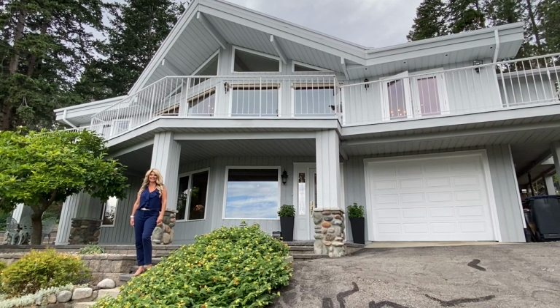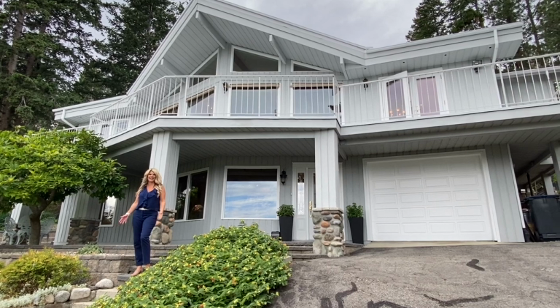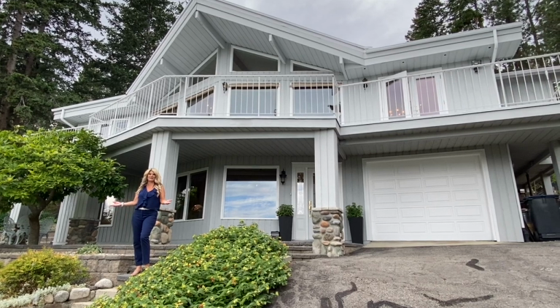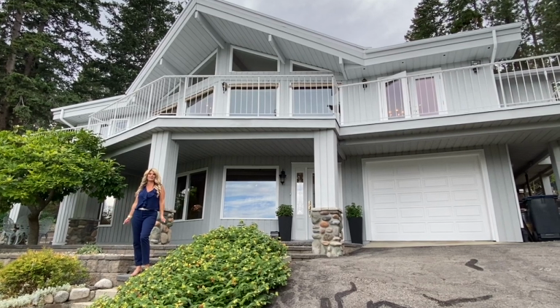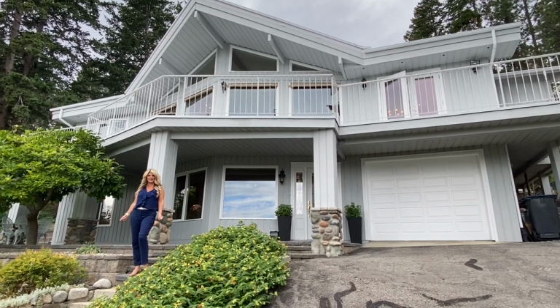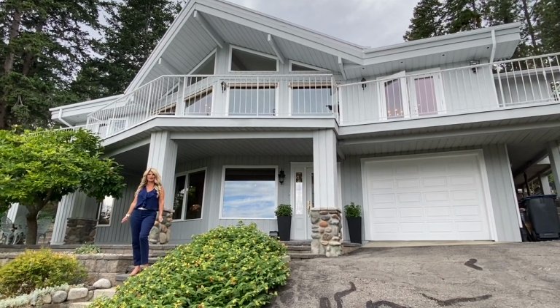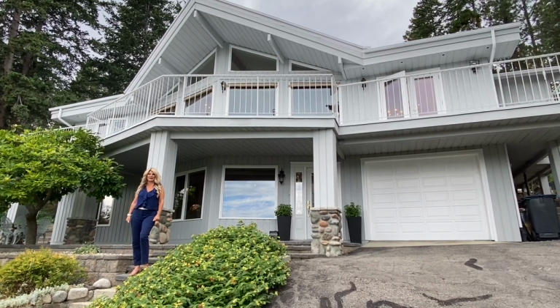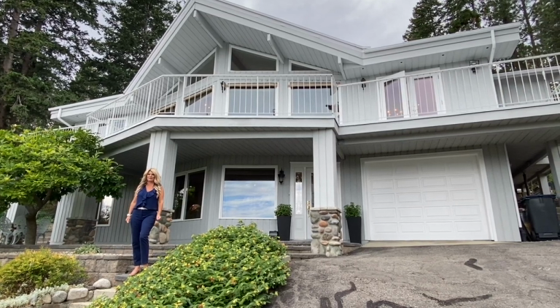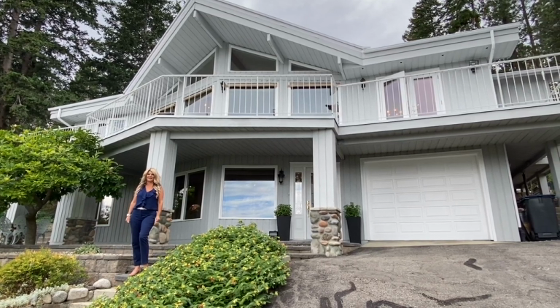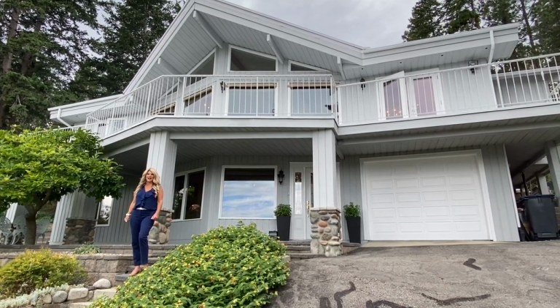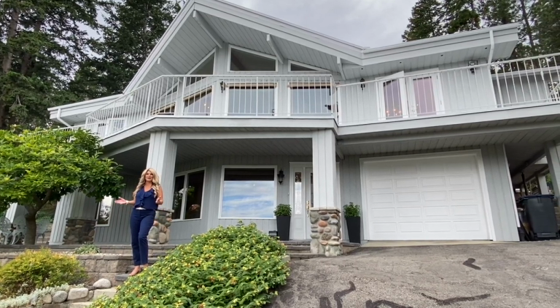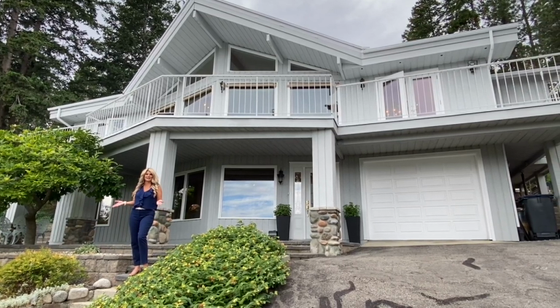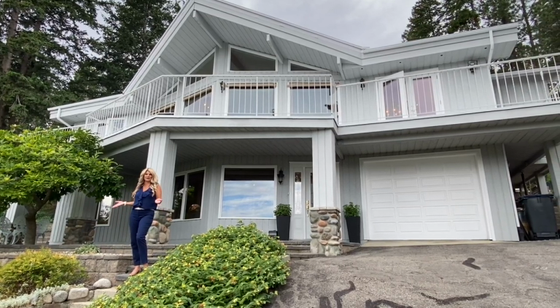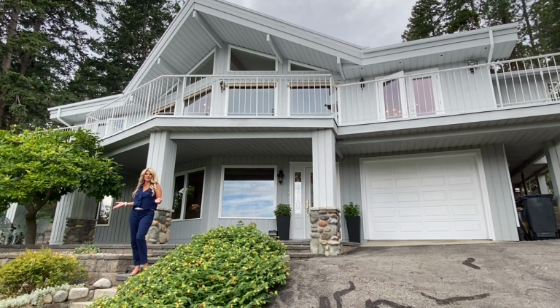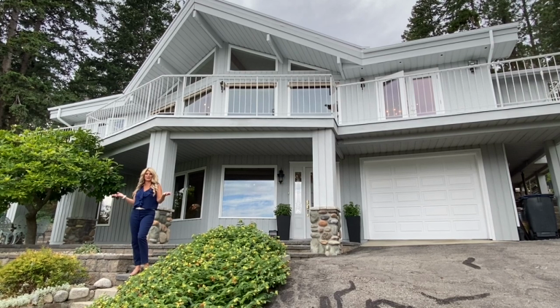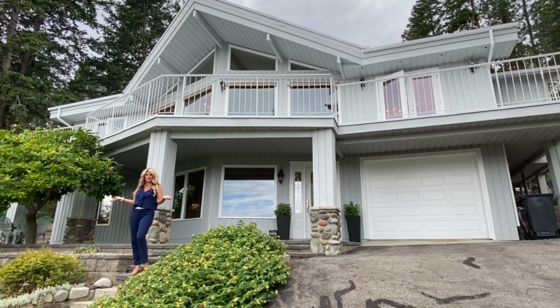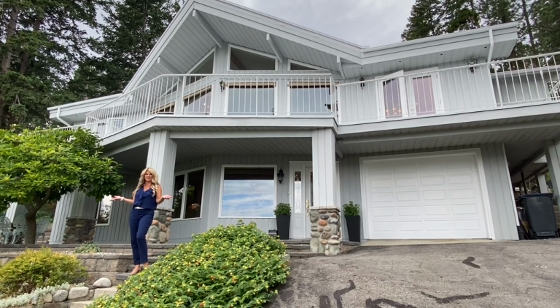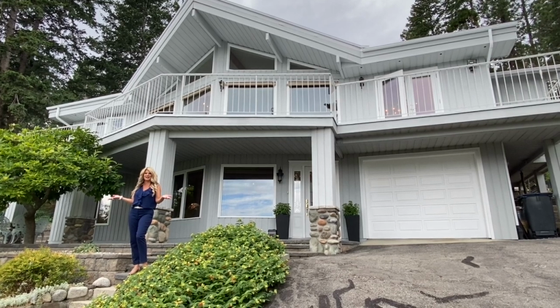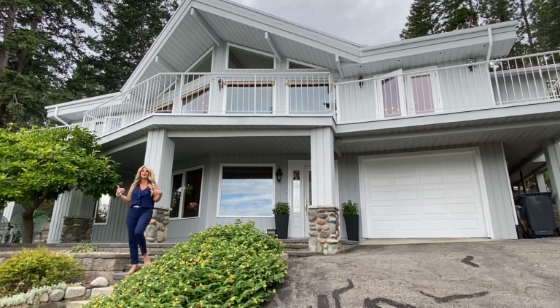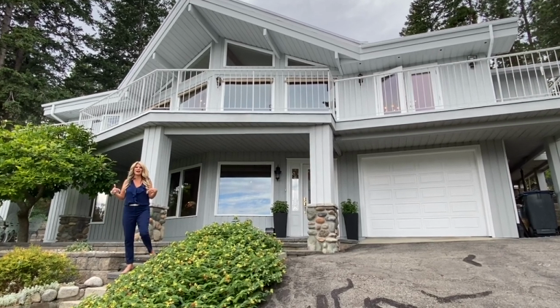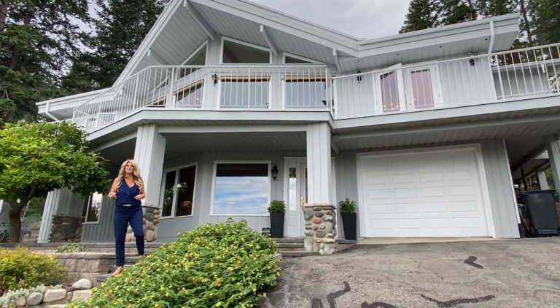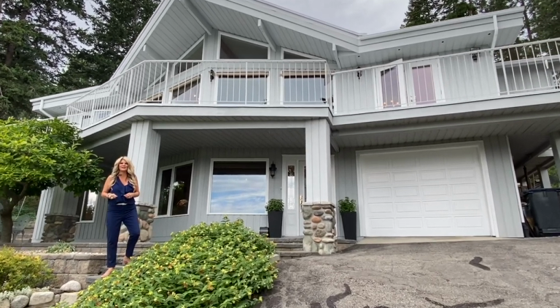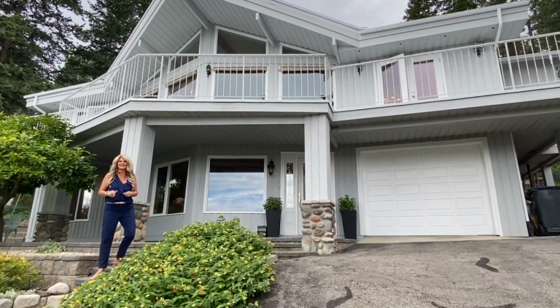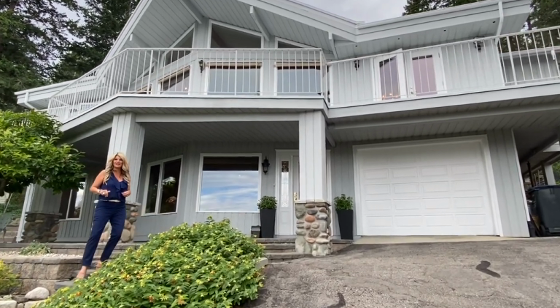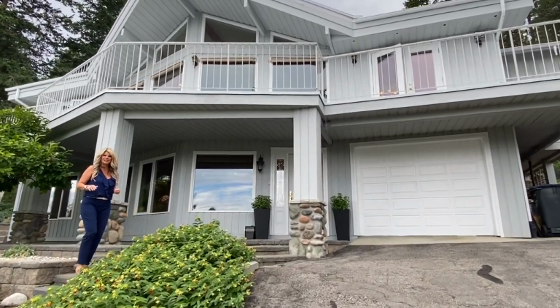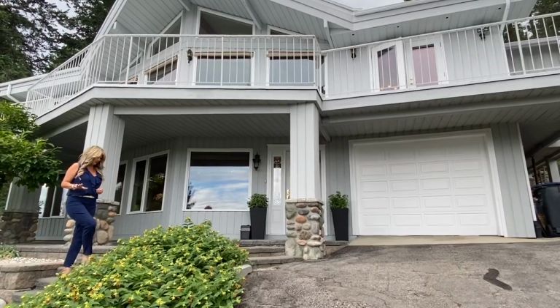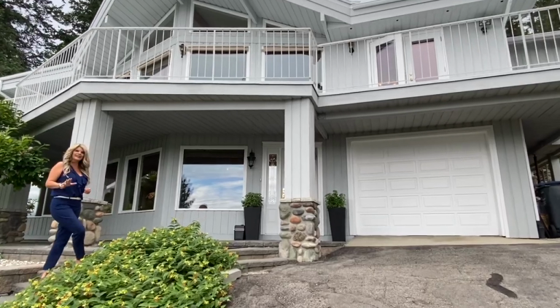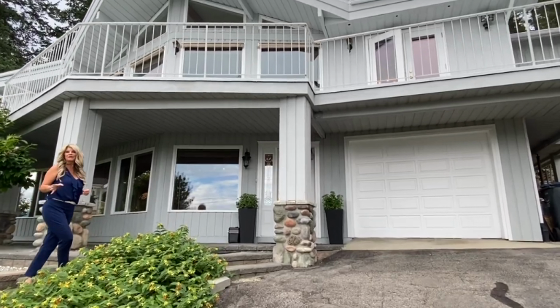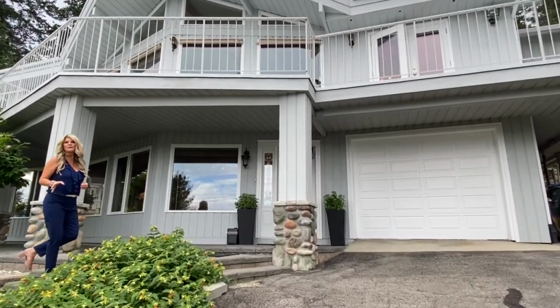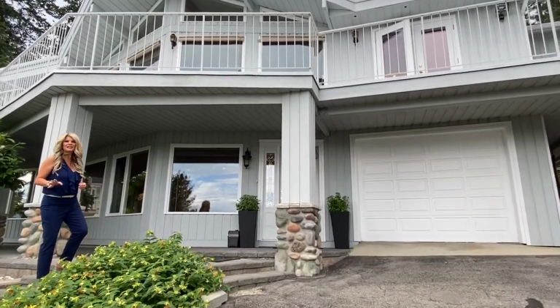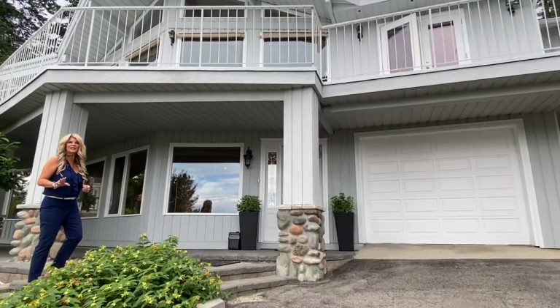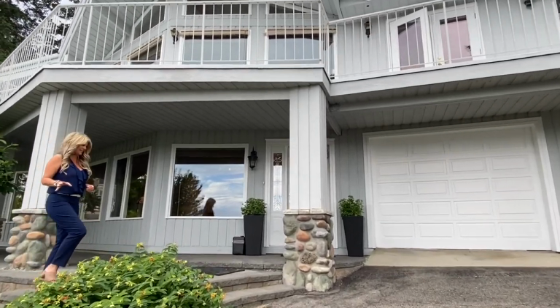Hi, I'm Jamie Briggs from the Briggs on Homes group at Coldwell Banker and we are excited to welcome you to our virtual open house today. We're here at 1536 Scott Crescent located in beautiful West Kelowna Estates.